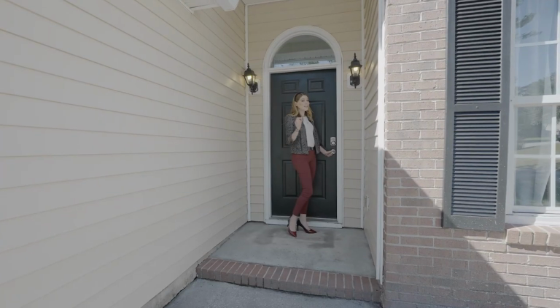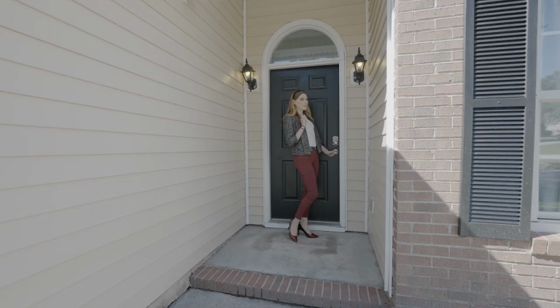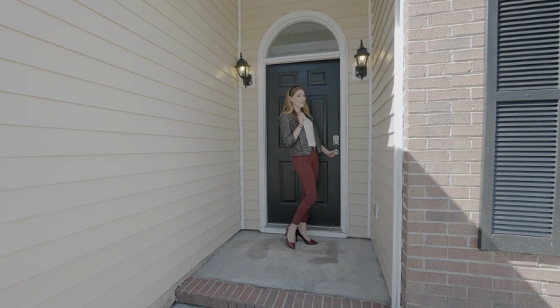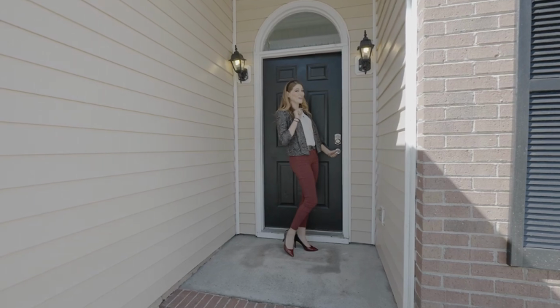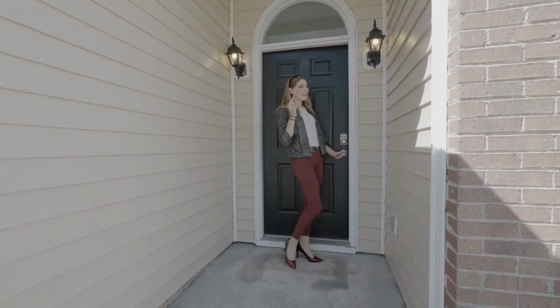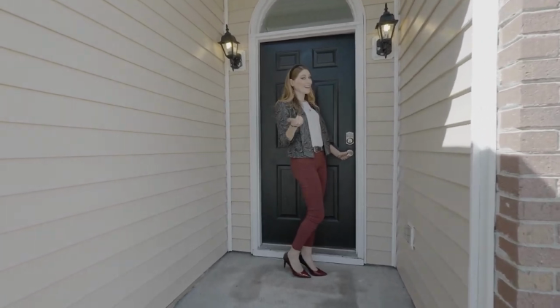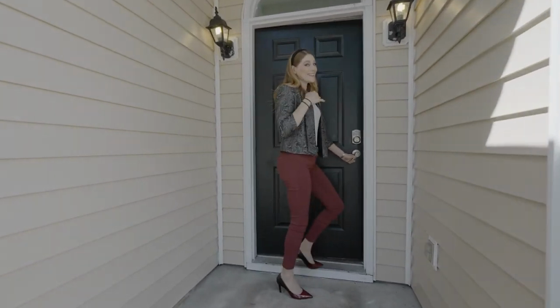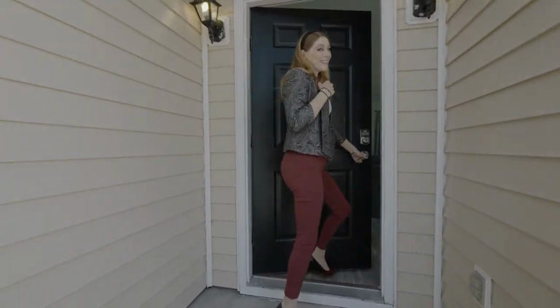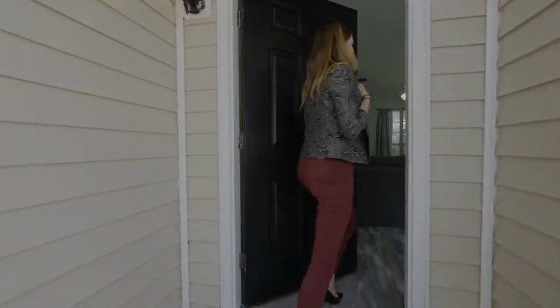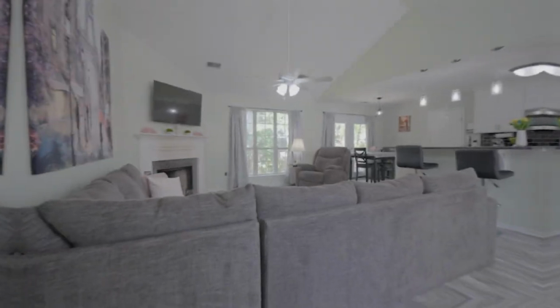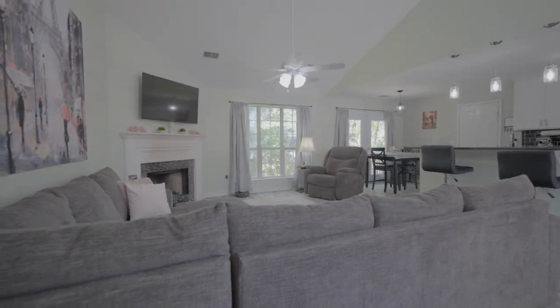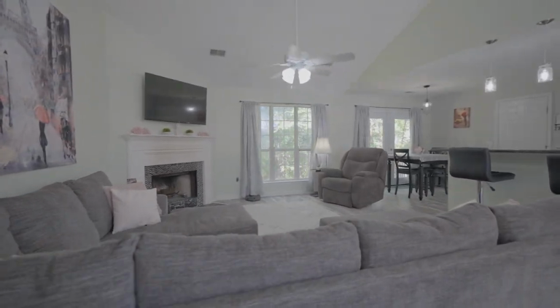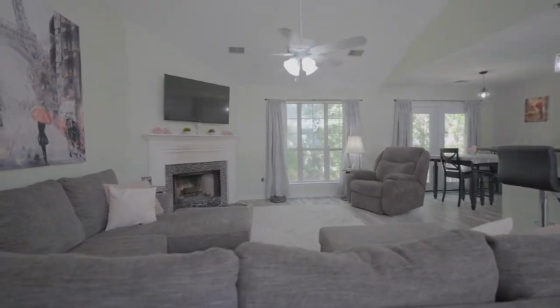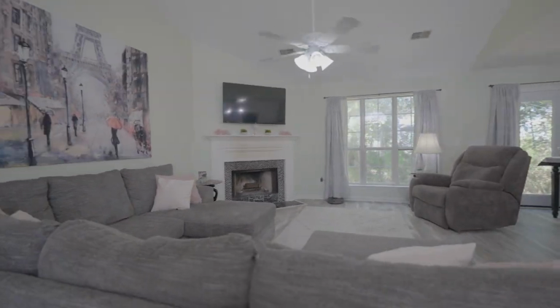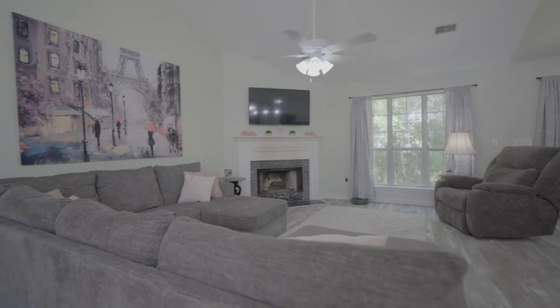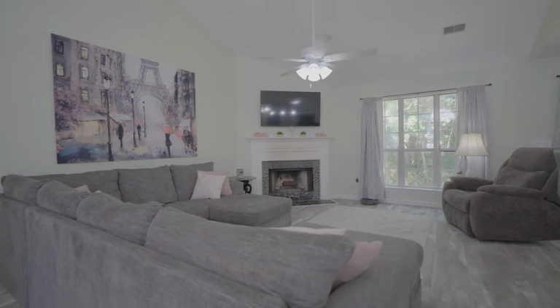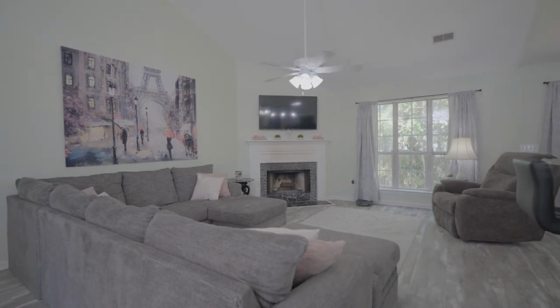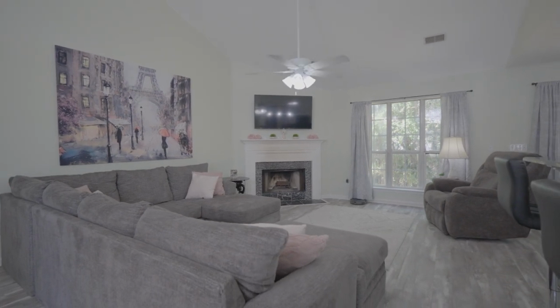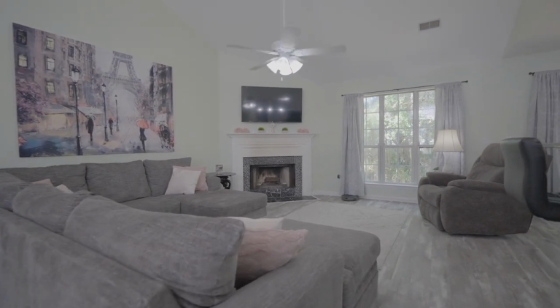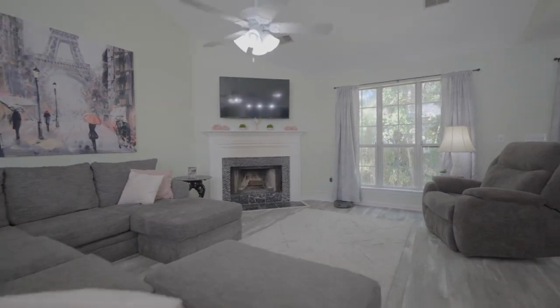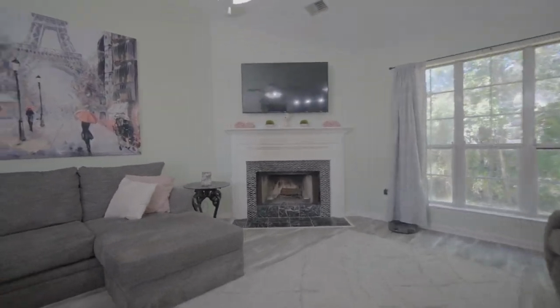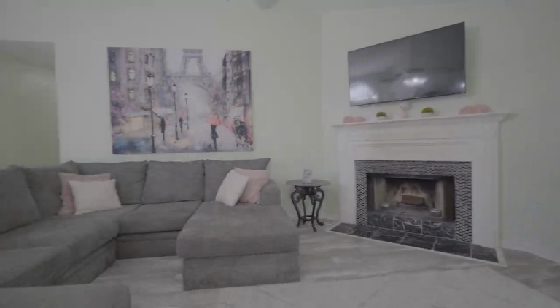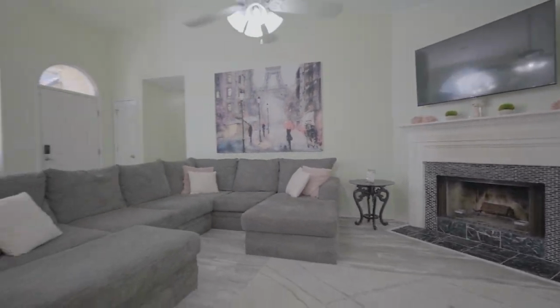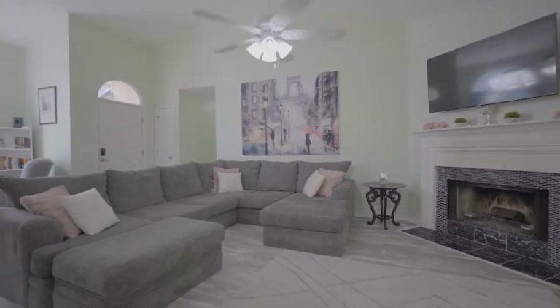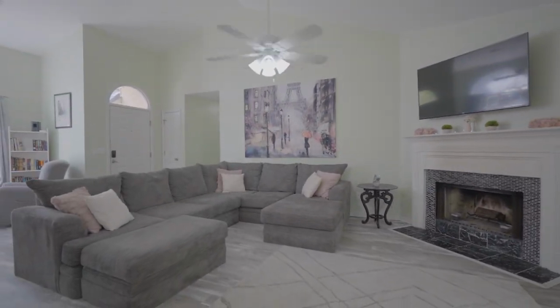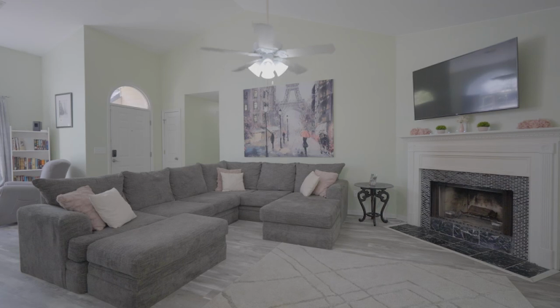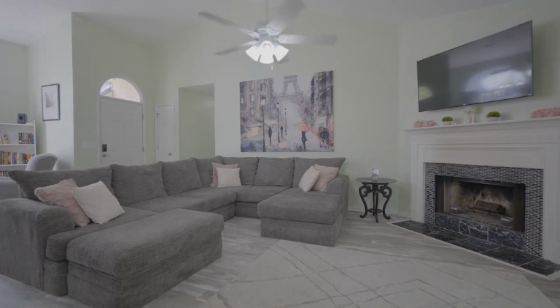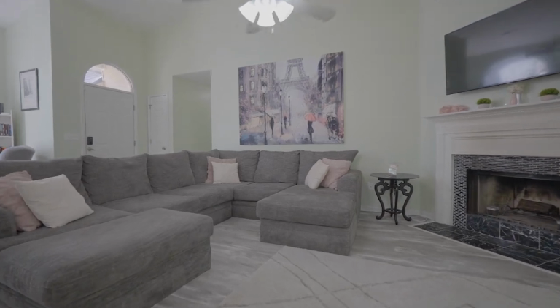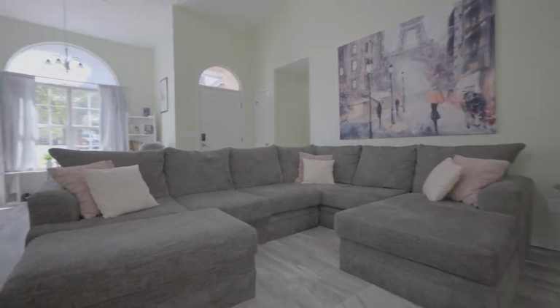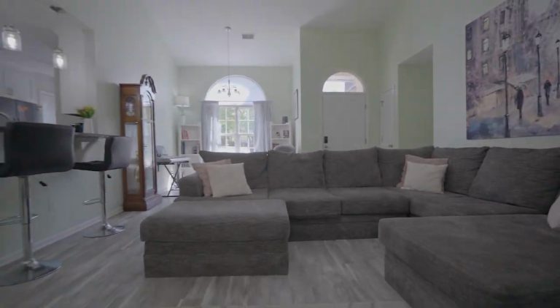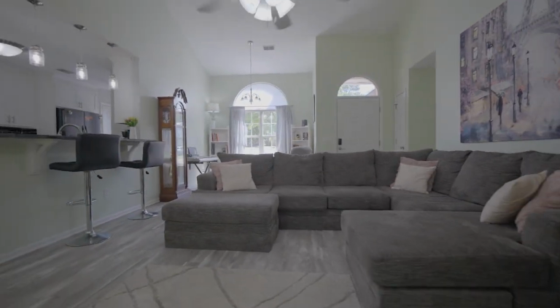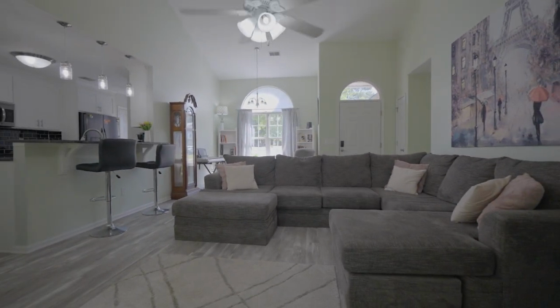Now that we see what this house has to offer on the outside, let's take a look inside. Upon entering the great room, you'll be welcomed by a spacious open floor plan, beautiful laminate hardwood floors, an abundance of natural light, tall ceilings, and a cozy wood-burning fireplace.